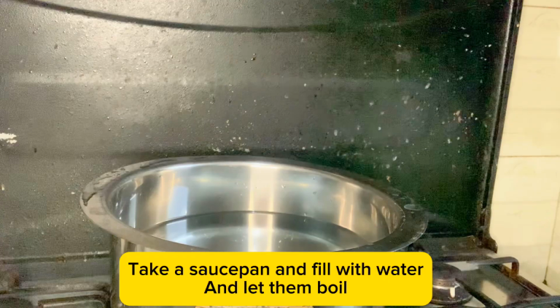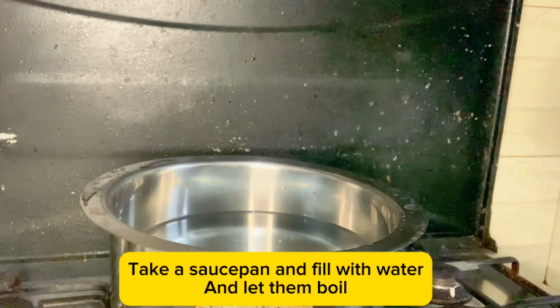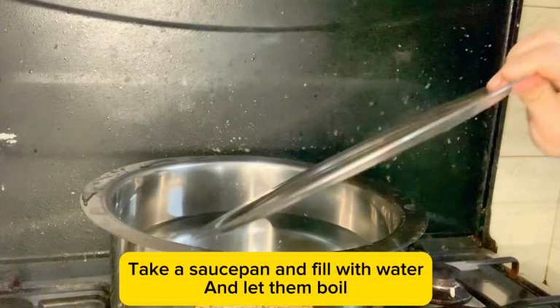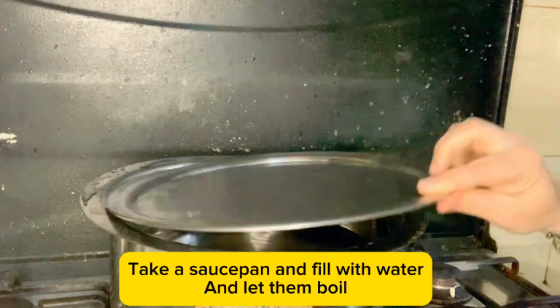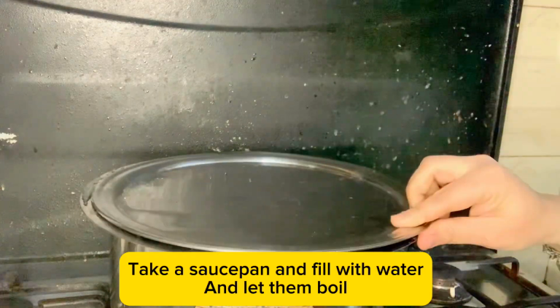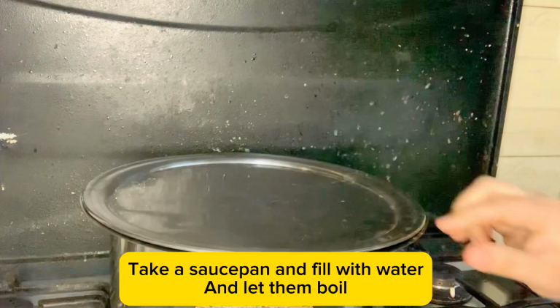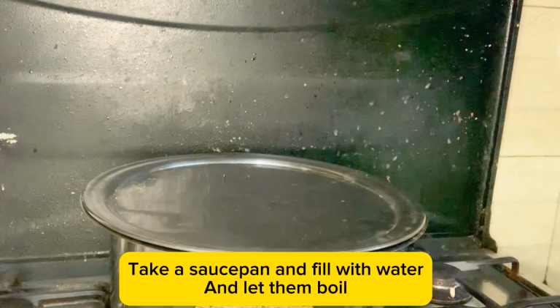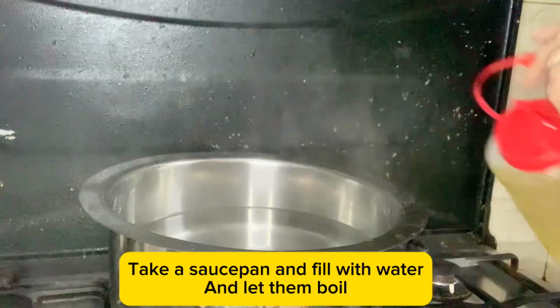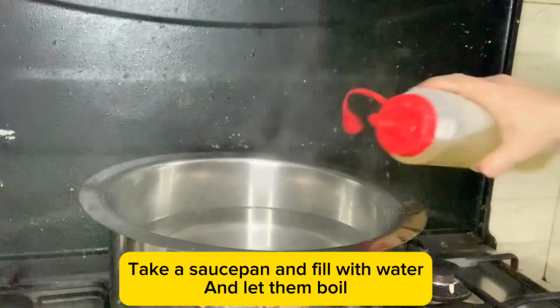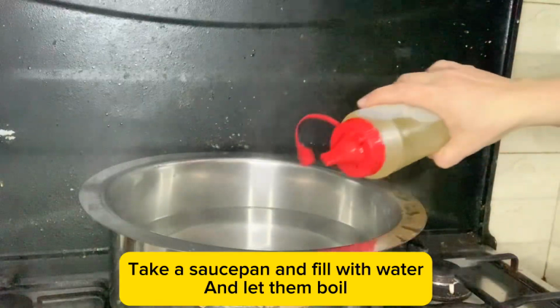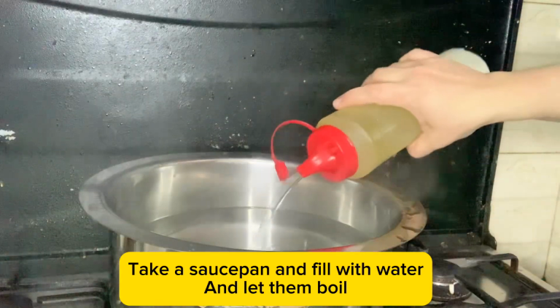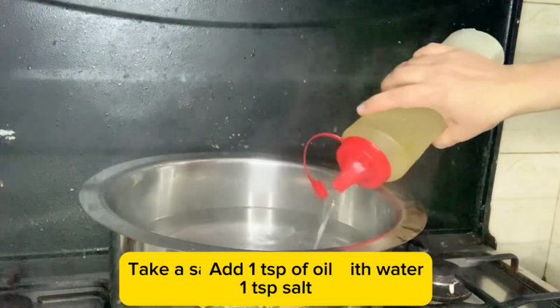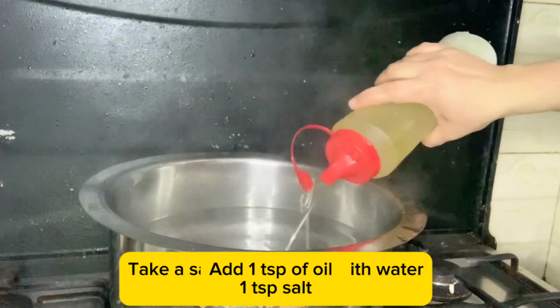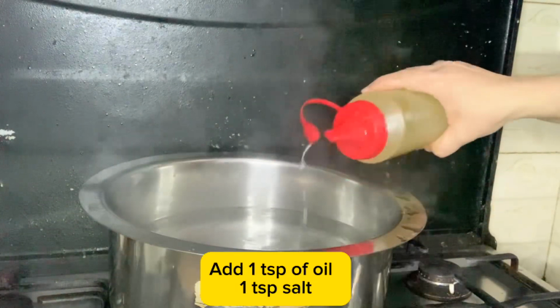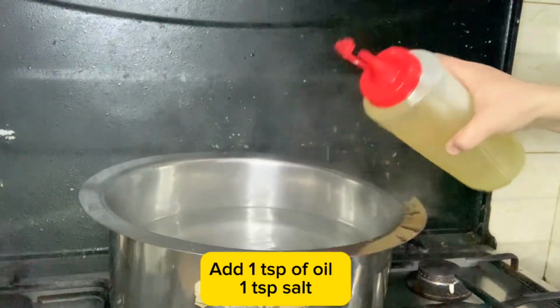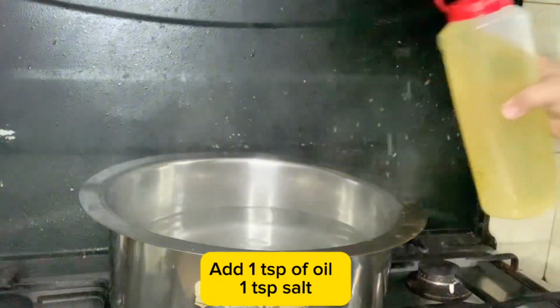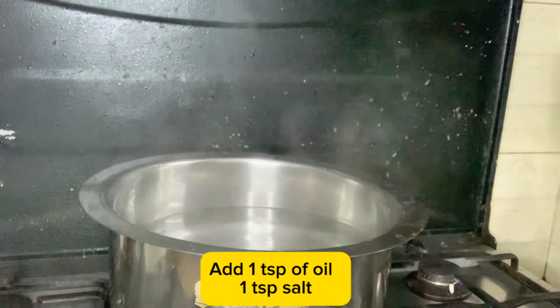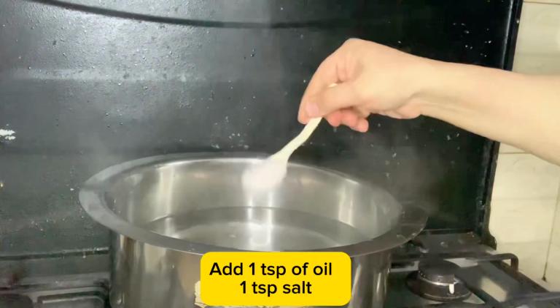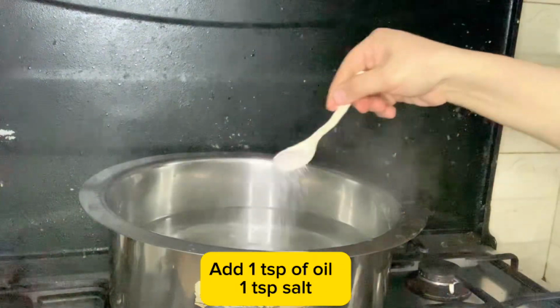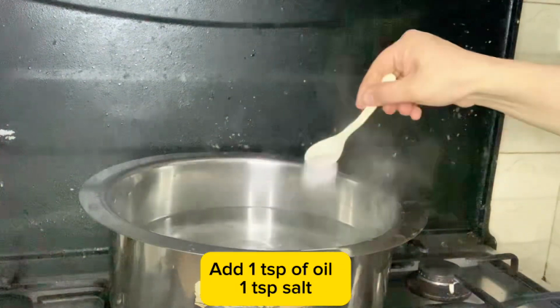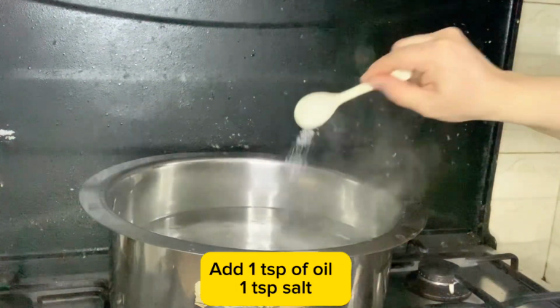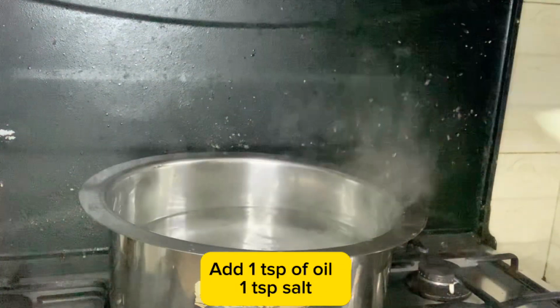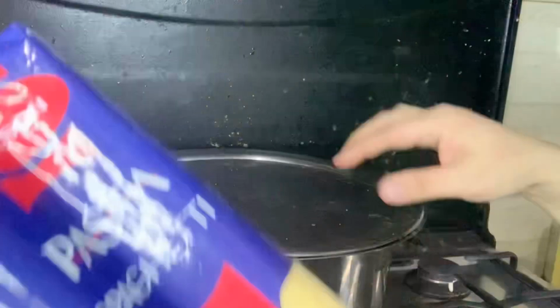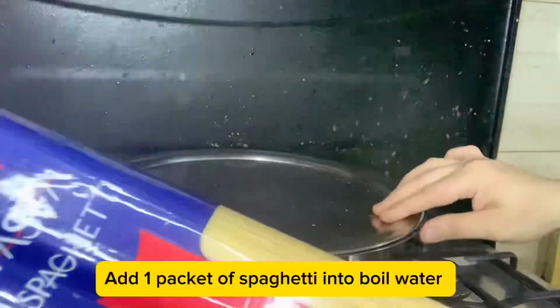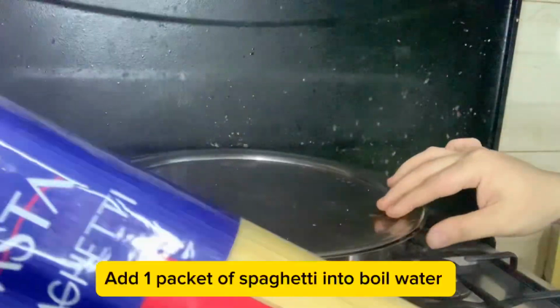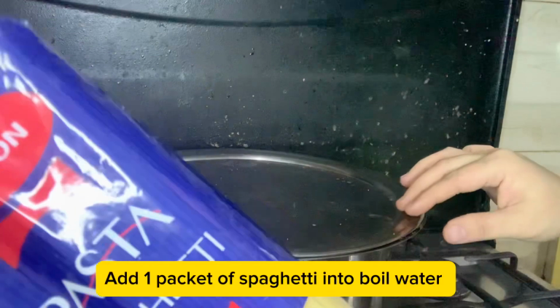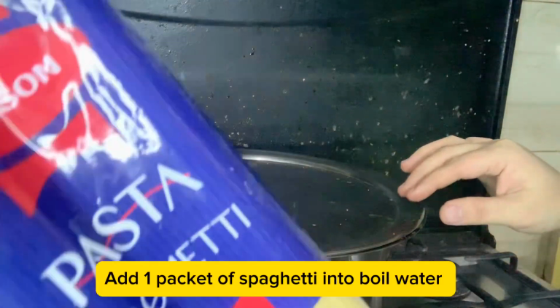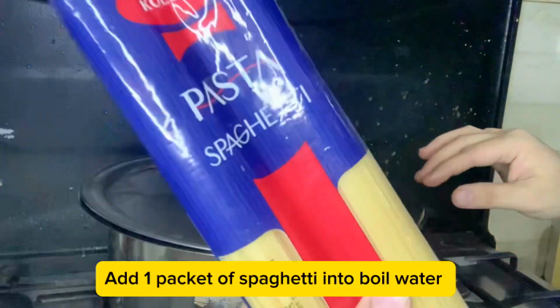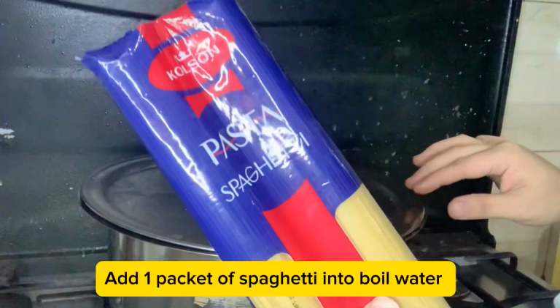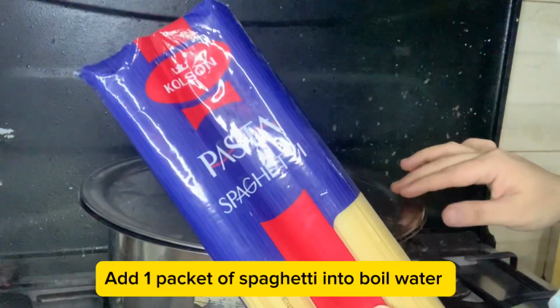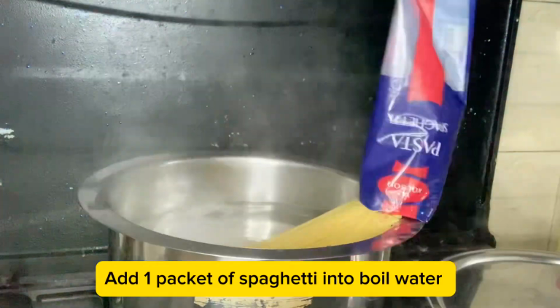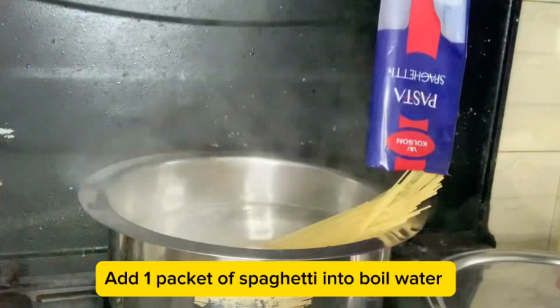Take a saucepan and fill with water and let it boil. Add 1 tsp of oil, 1 tsp salt. Add 1 packet of spaghetti into the boiling water.